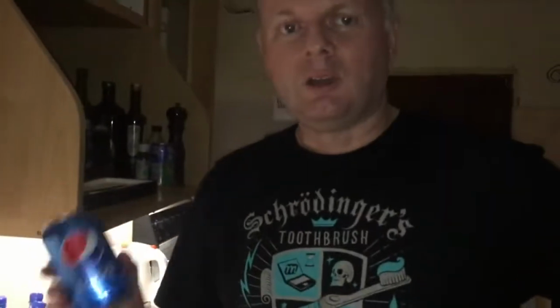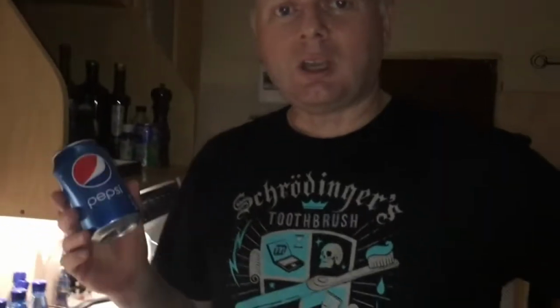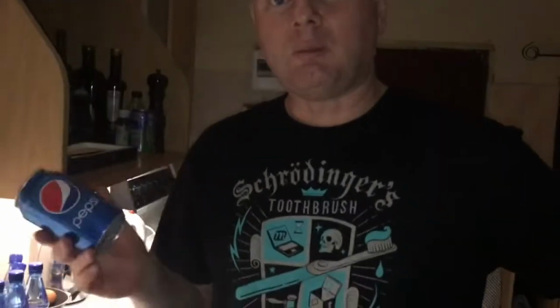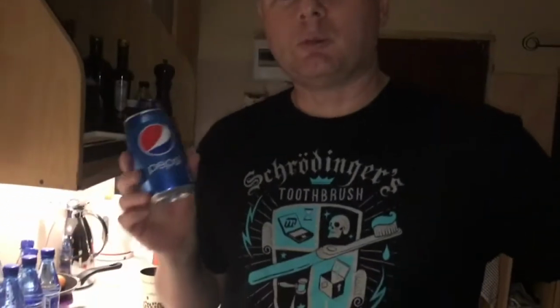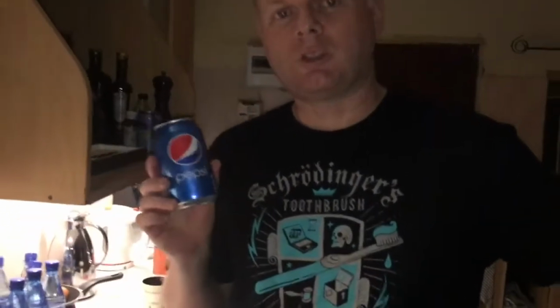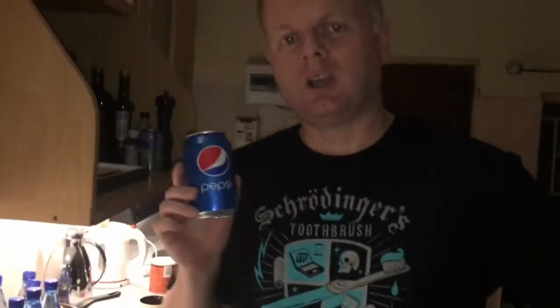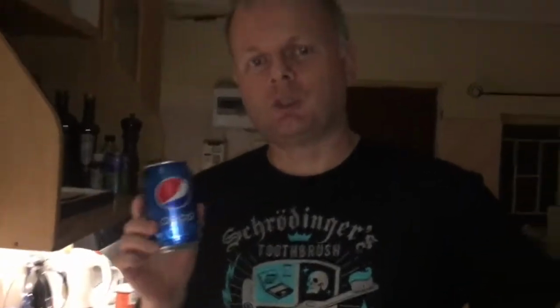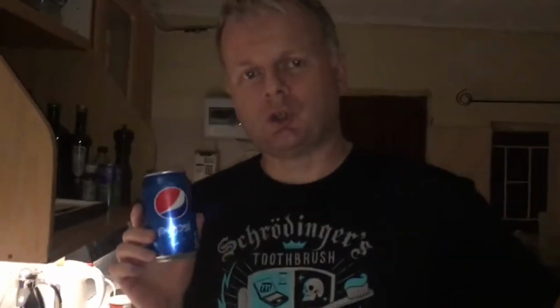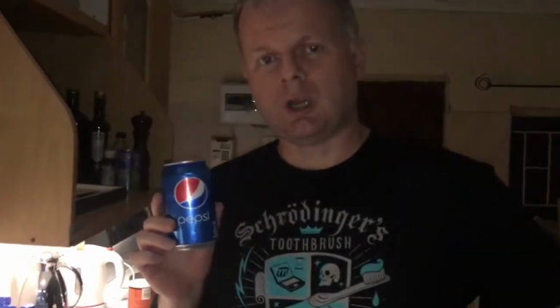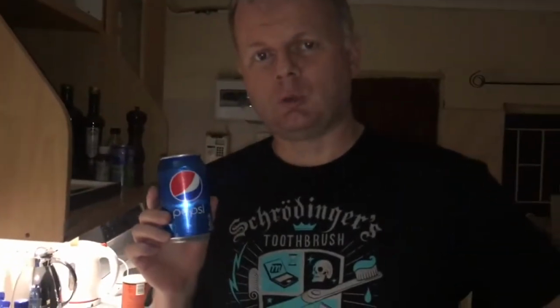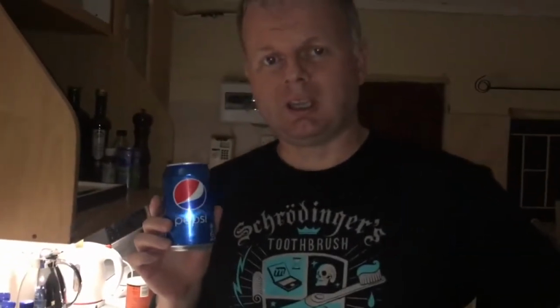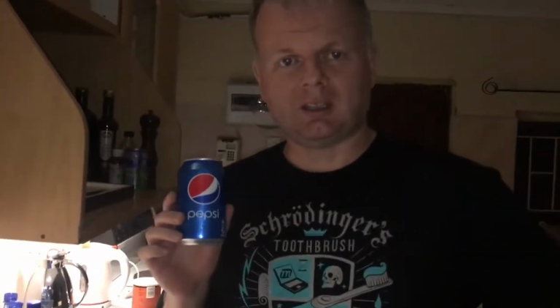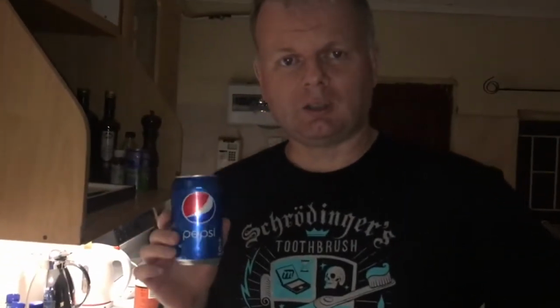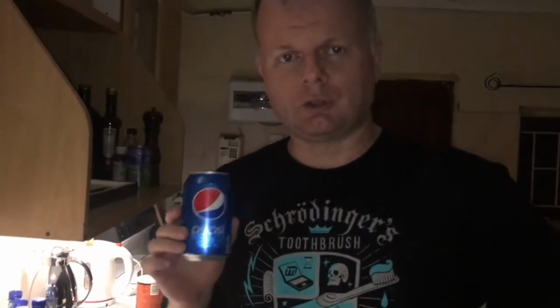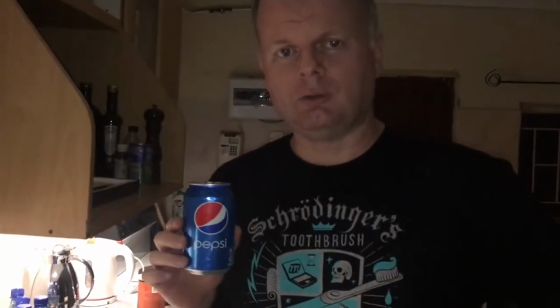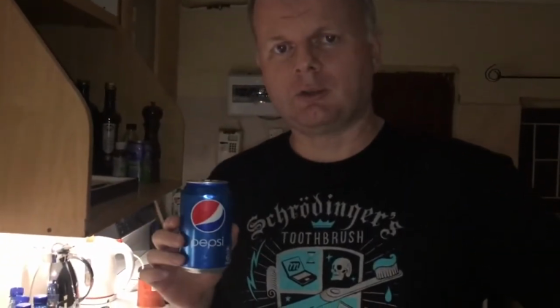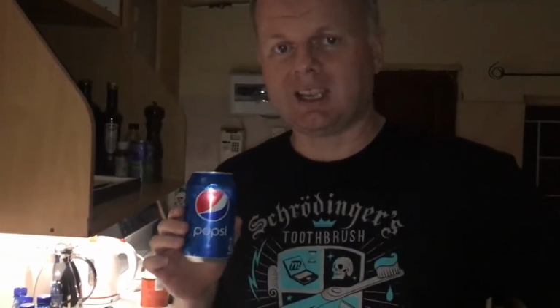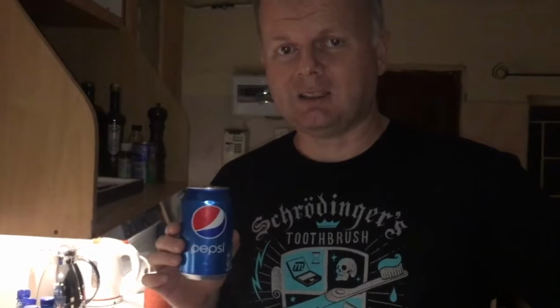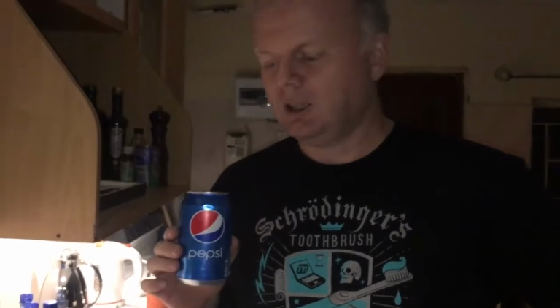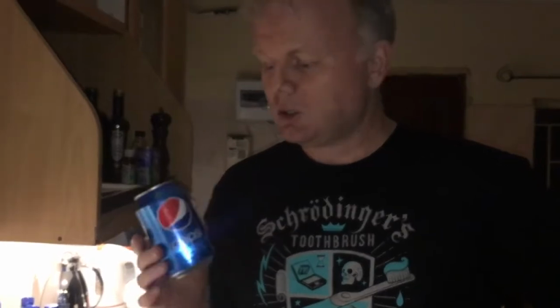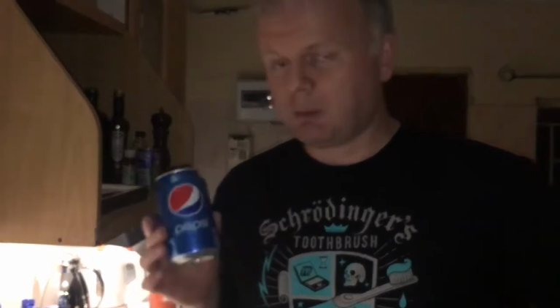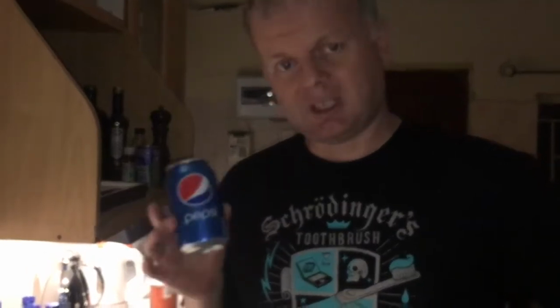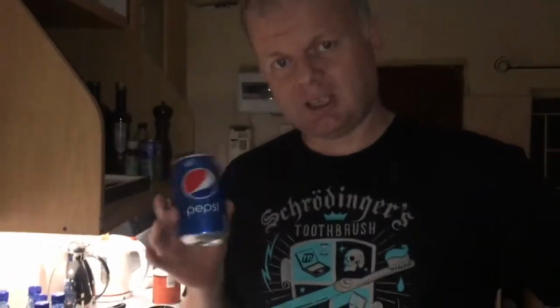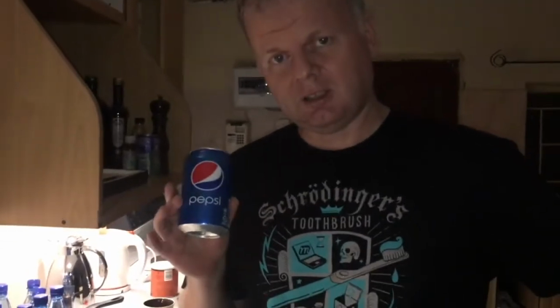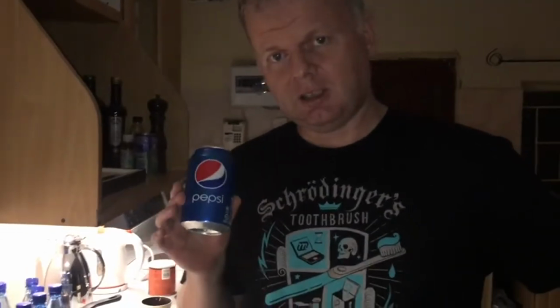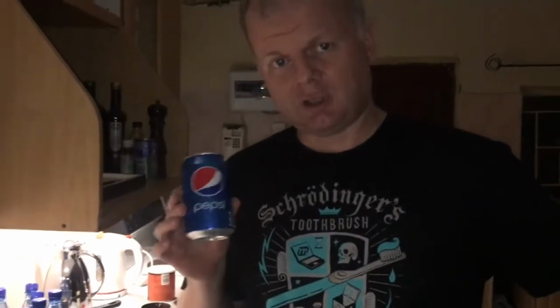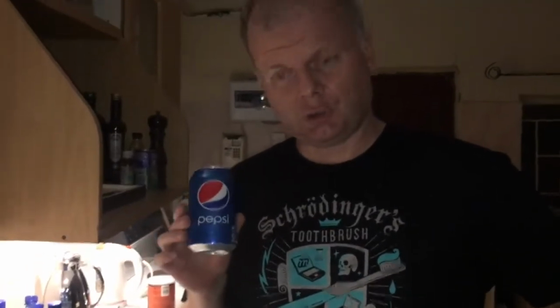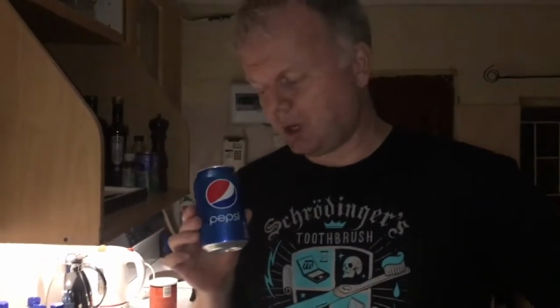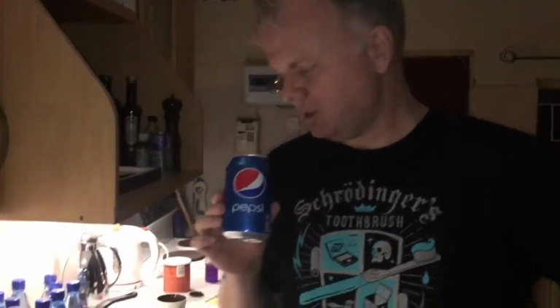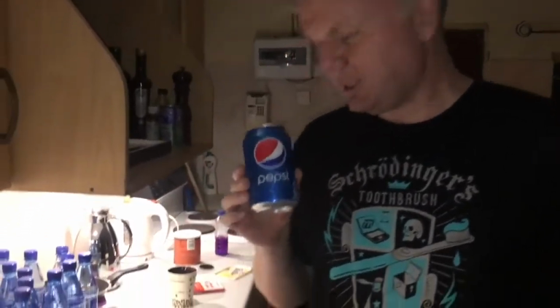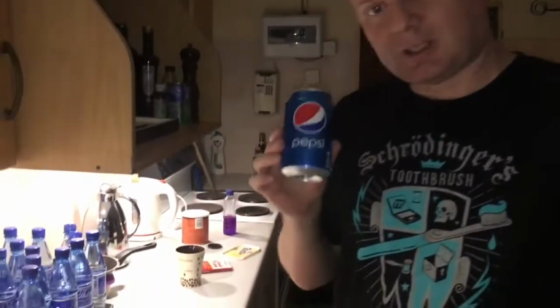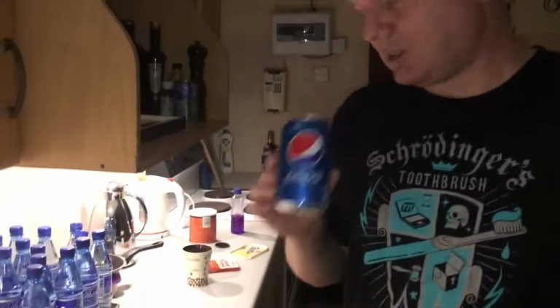I promised I would show you how to make an alcohol stove from a can, so I have a Pepsi can here and I'll show you now. Let's get started.